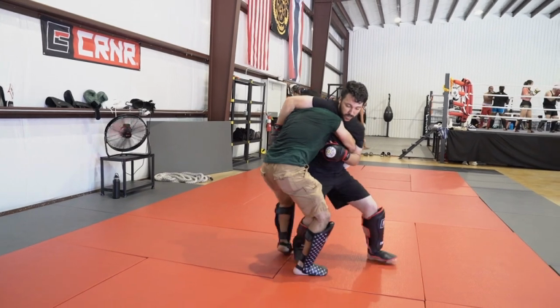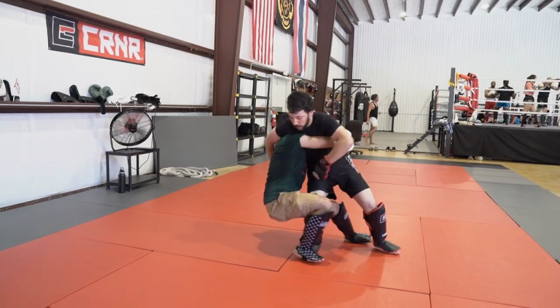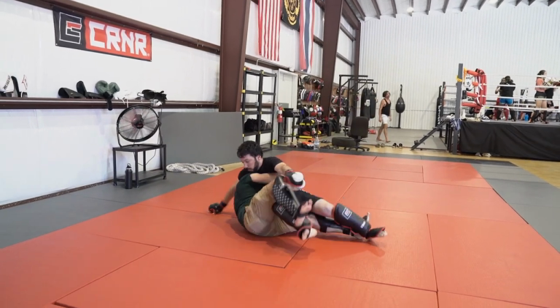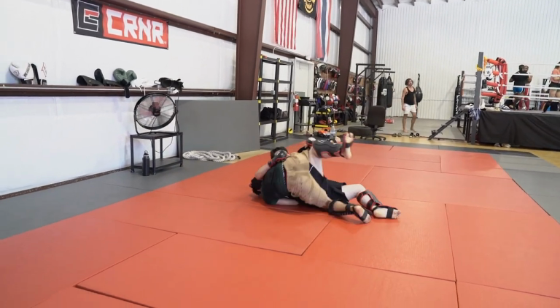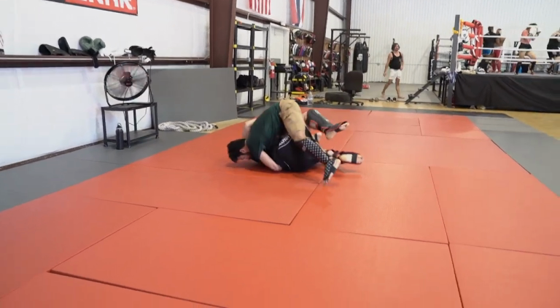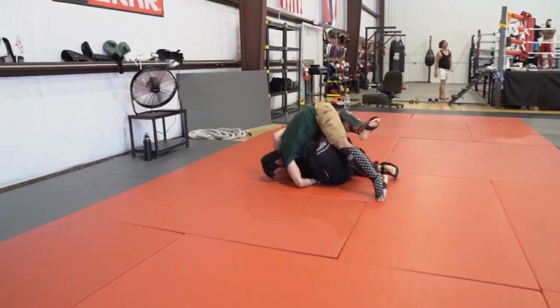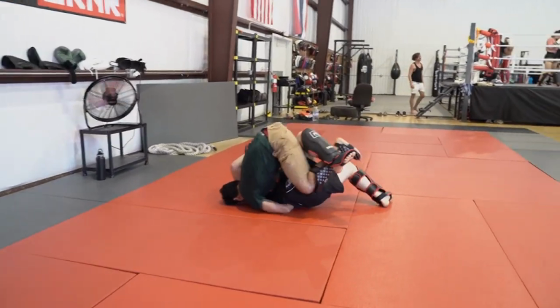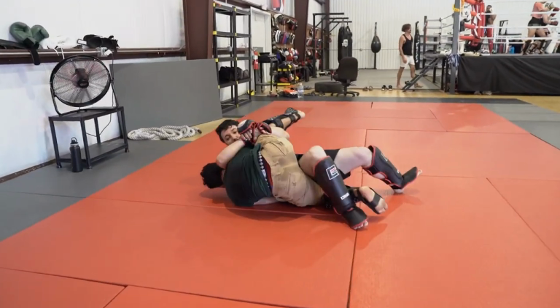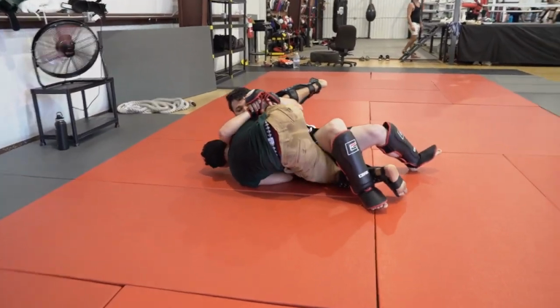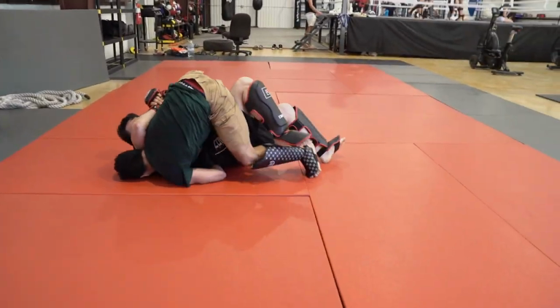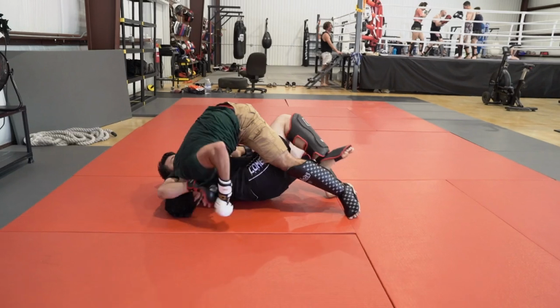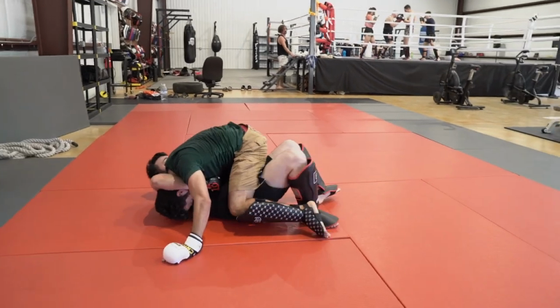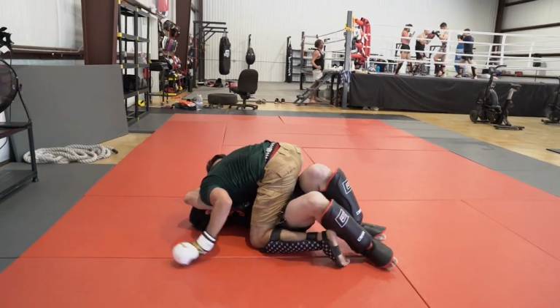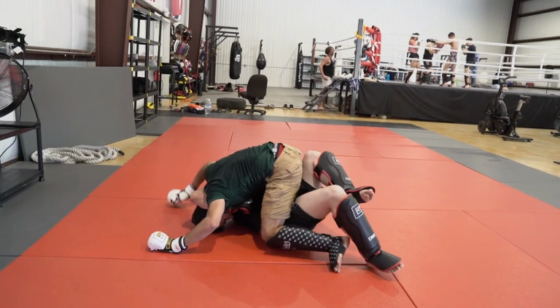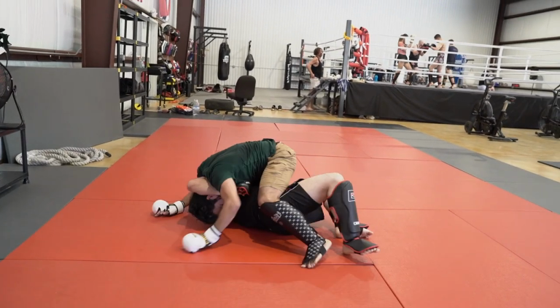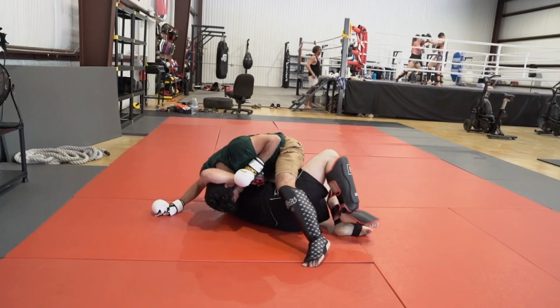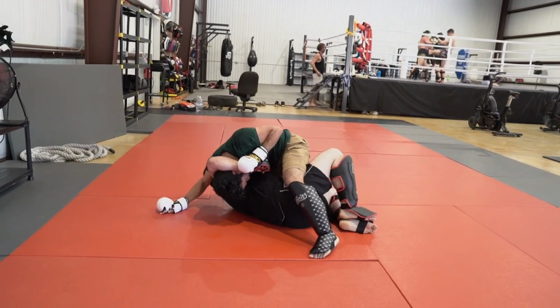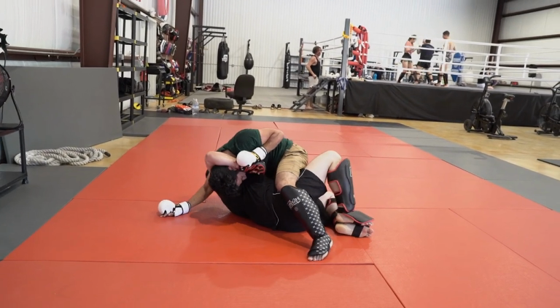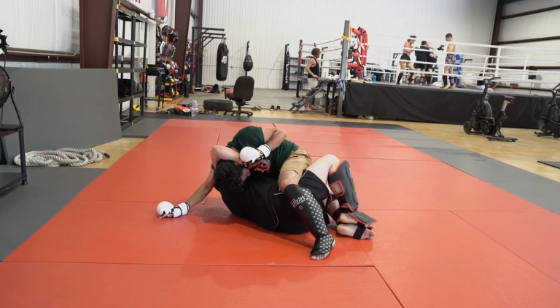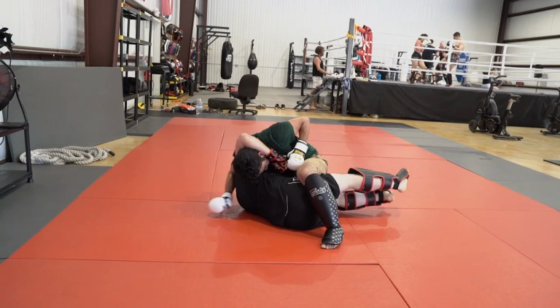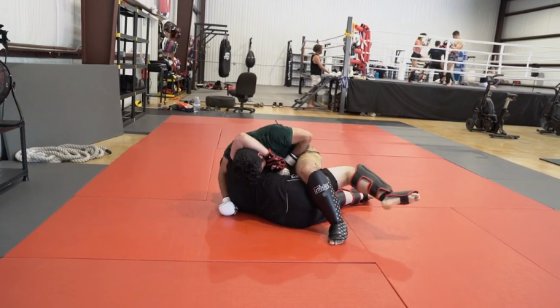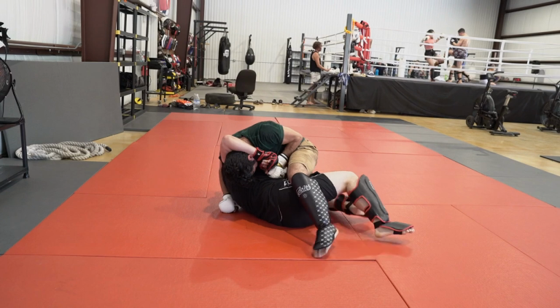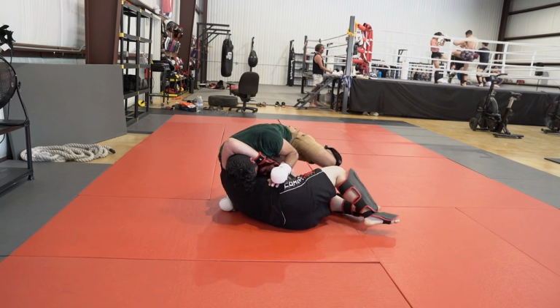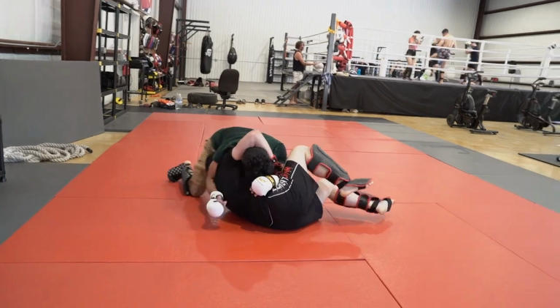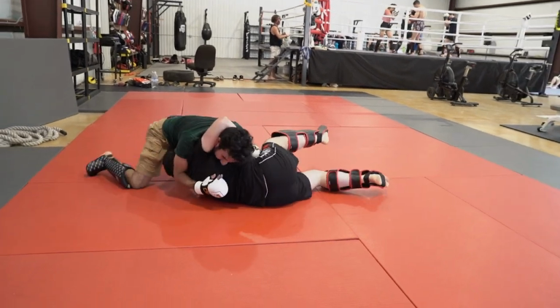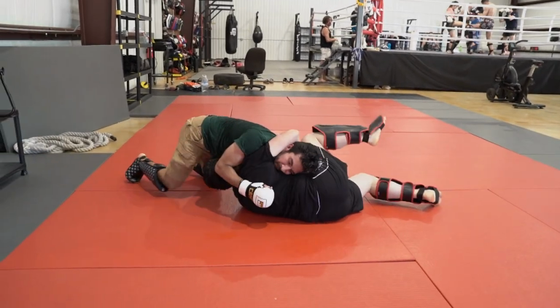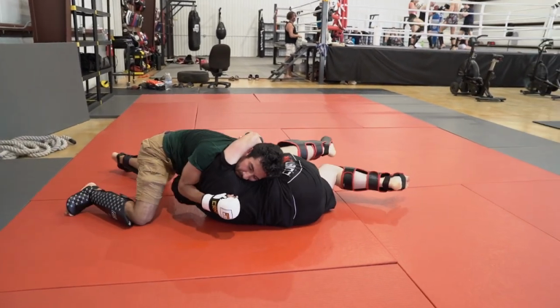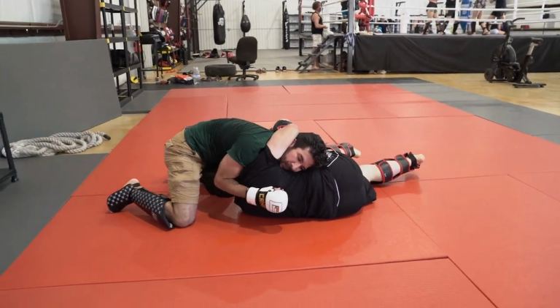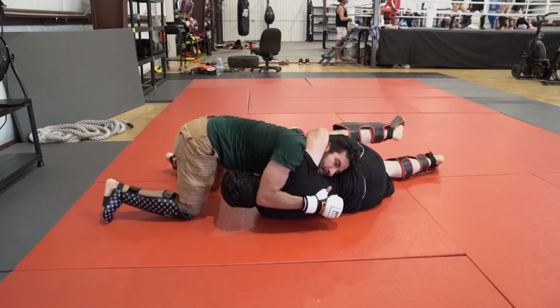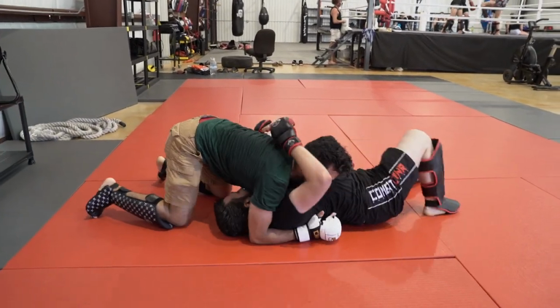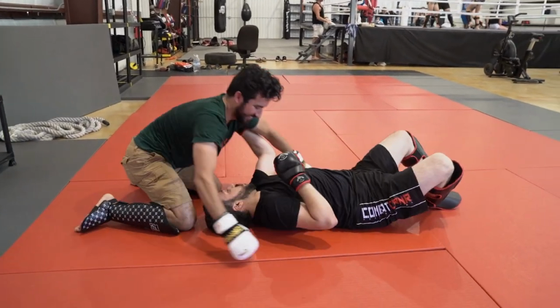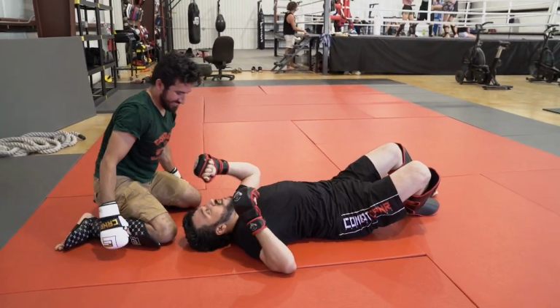Here I go trip, go over the top, try to get full mount. It doesn't really work — he's getting a good guillotine in there. I'm not really in any danger, but I don't like having his arm there. So instead of staying full mount, I go north-south and basically just apply pressure until his arm loosens up. And that was the end of round one.